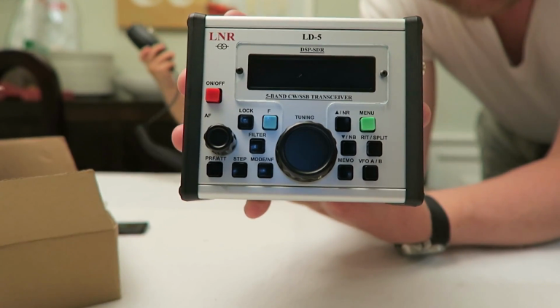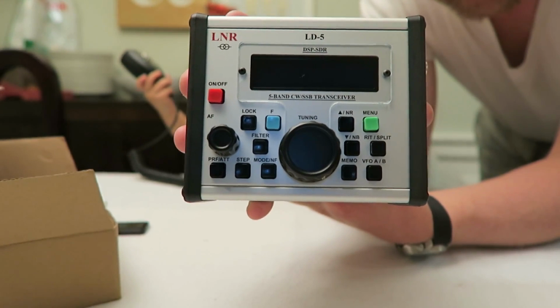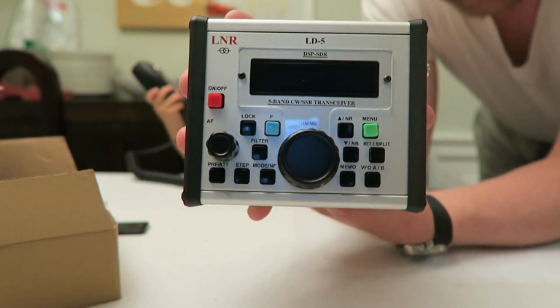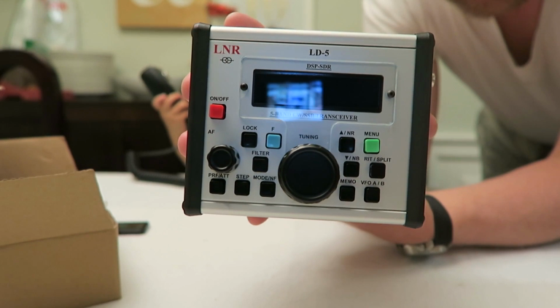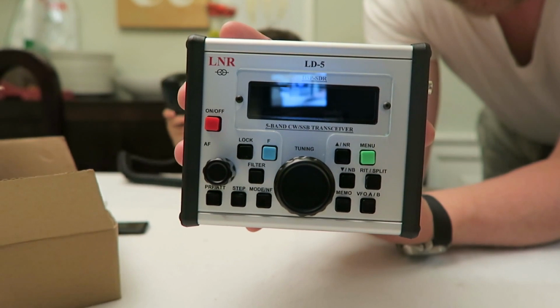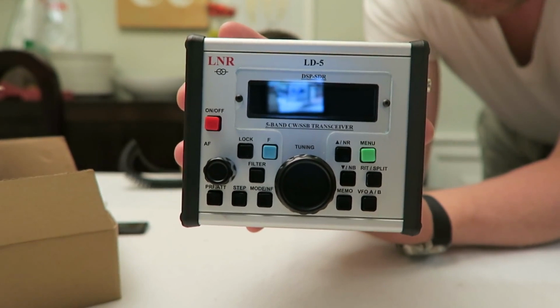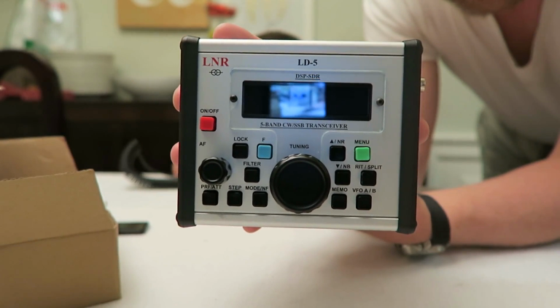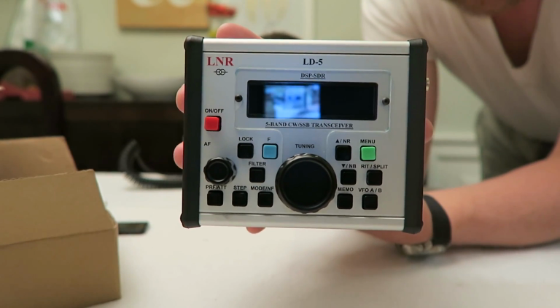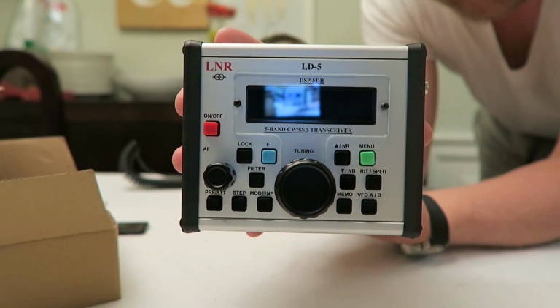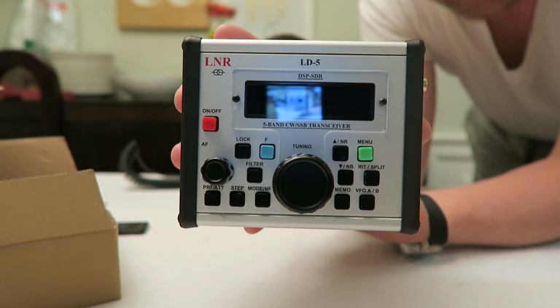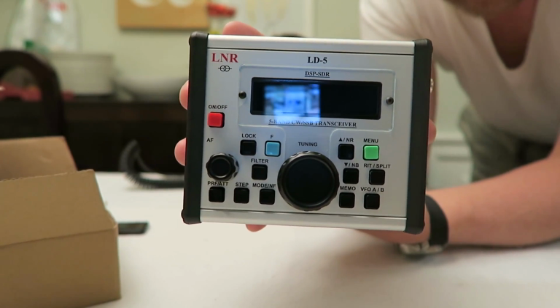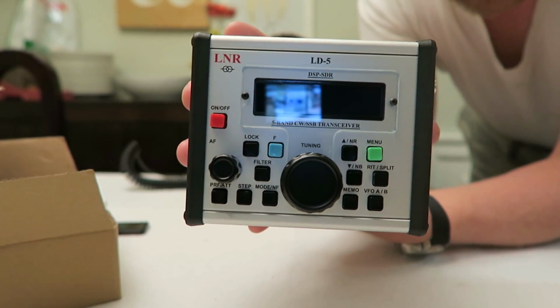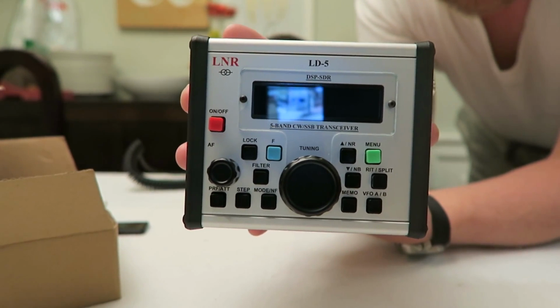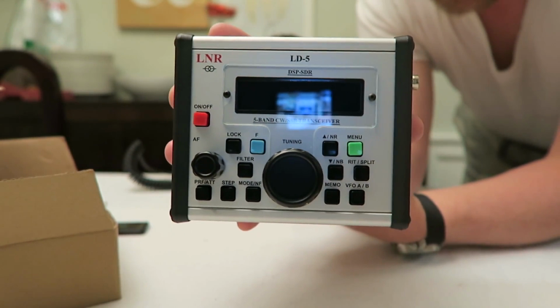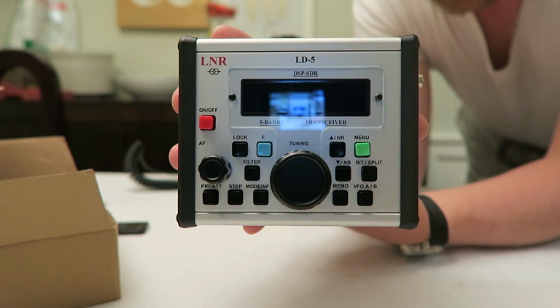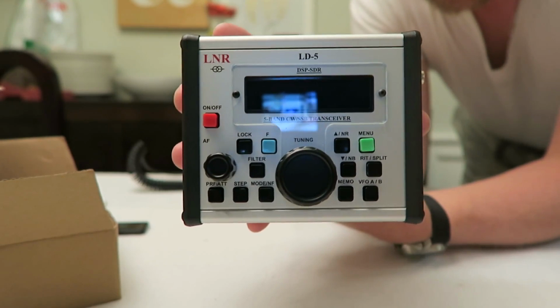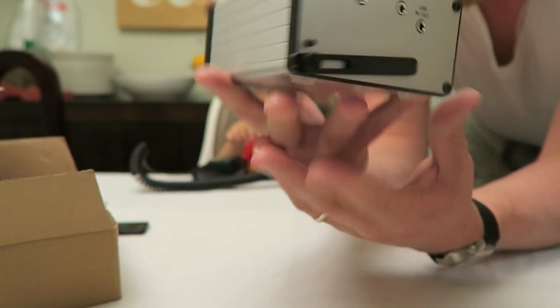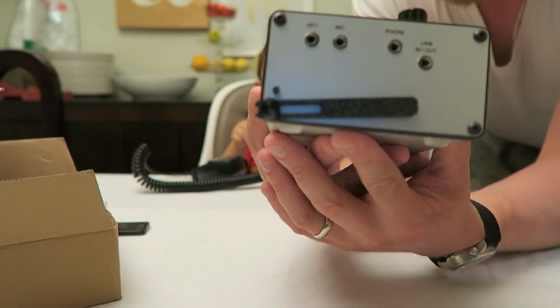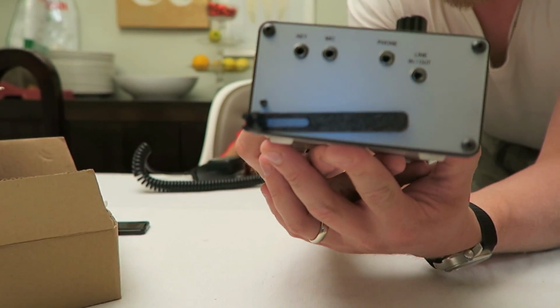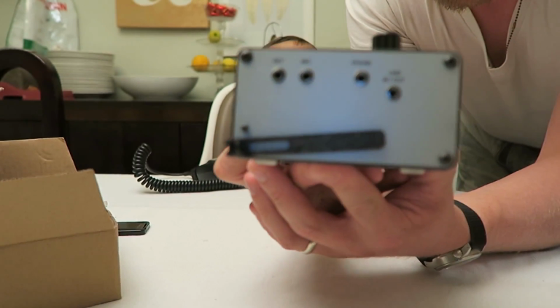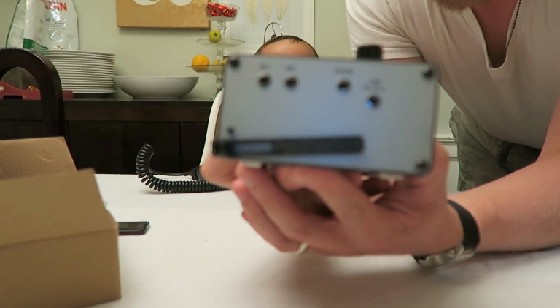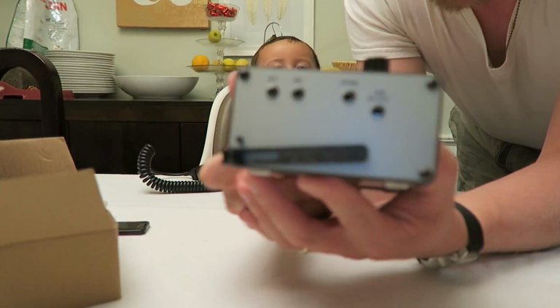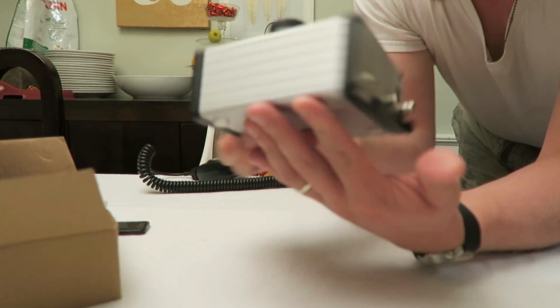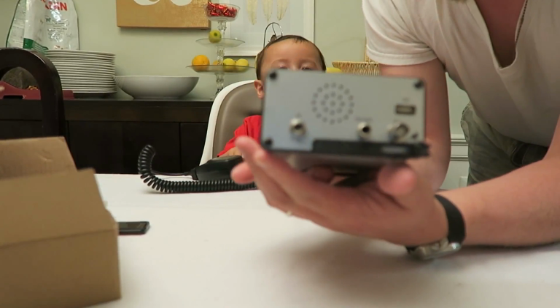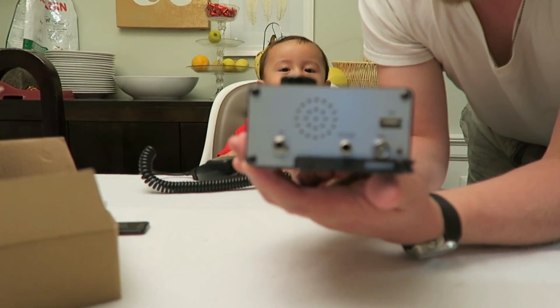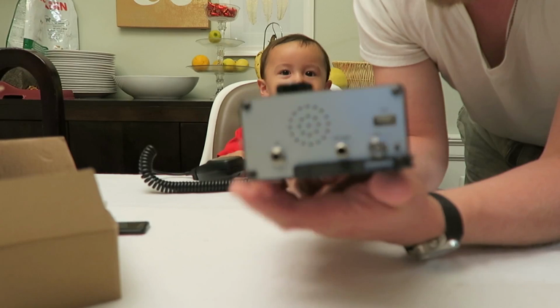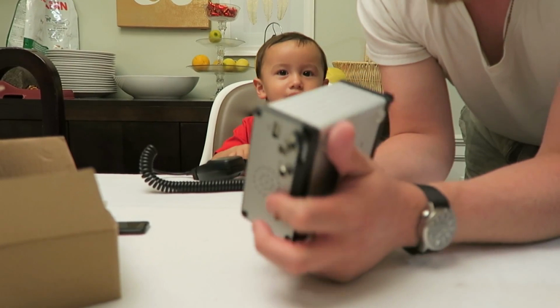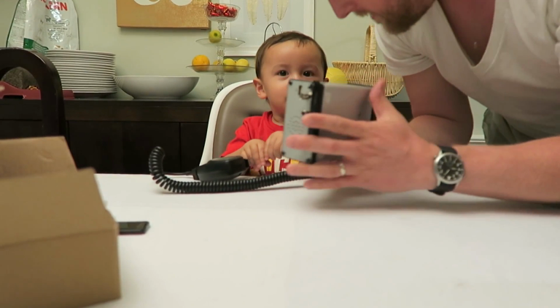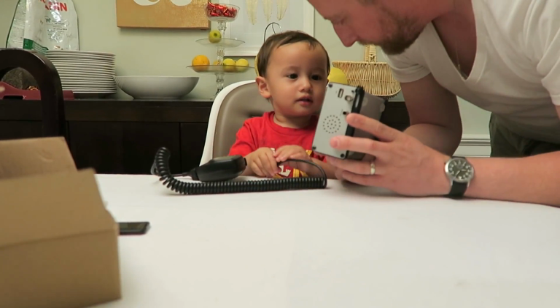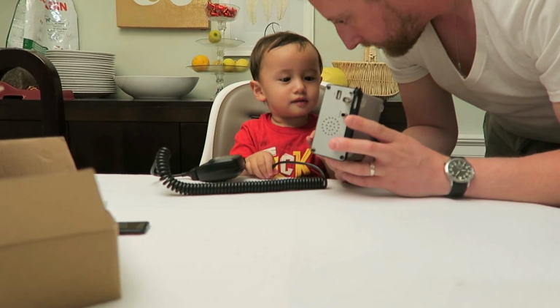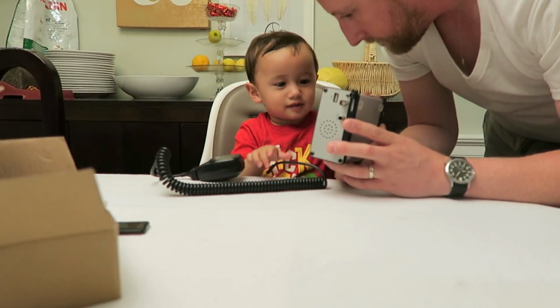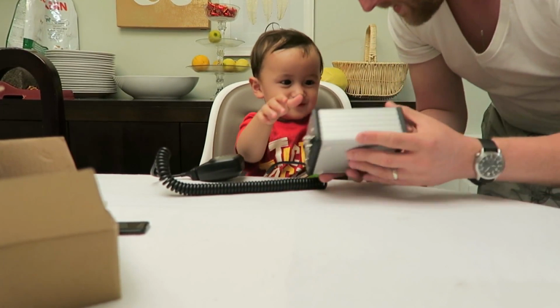LNR LD5 — QRP low watt portable radio. You got your connectors here on this side, connectors here on this side.